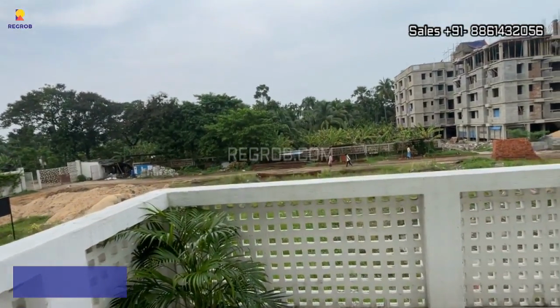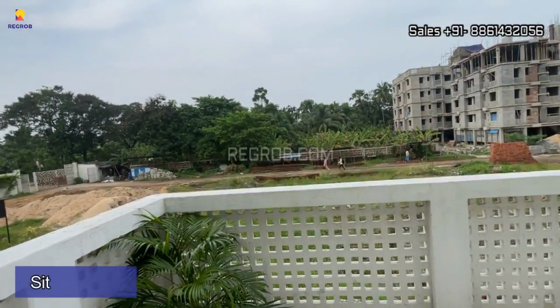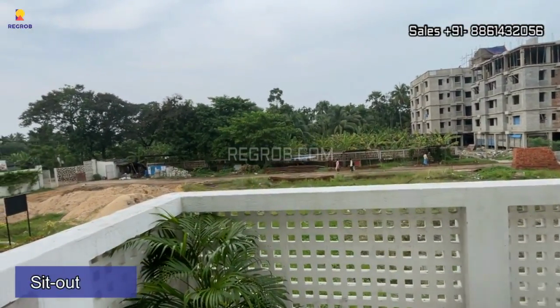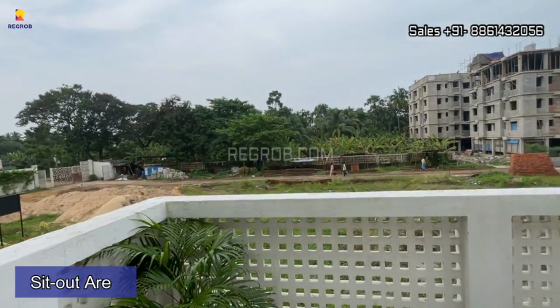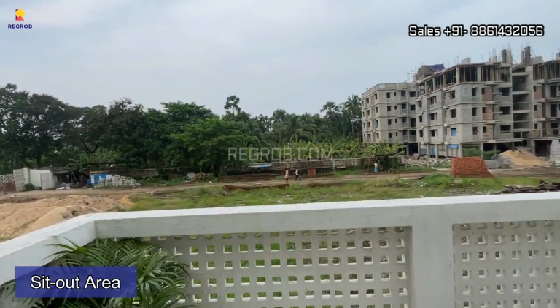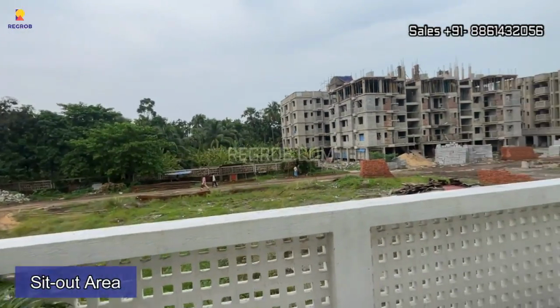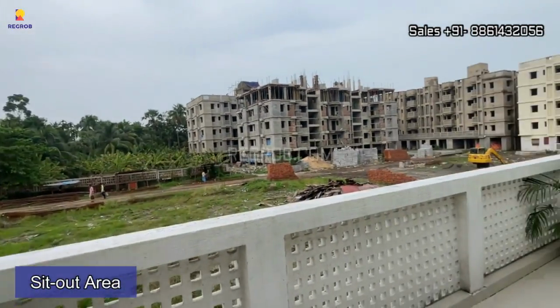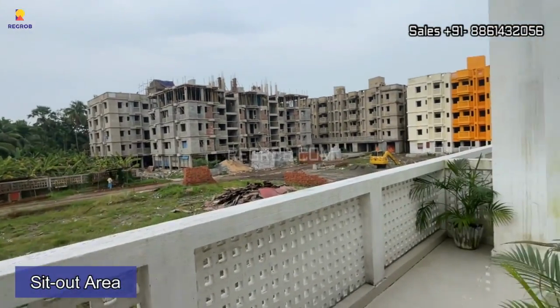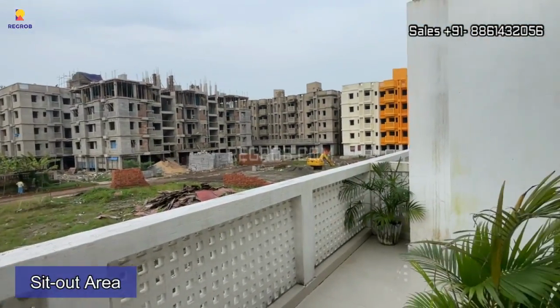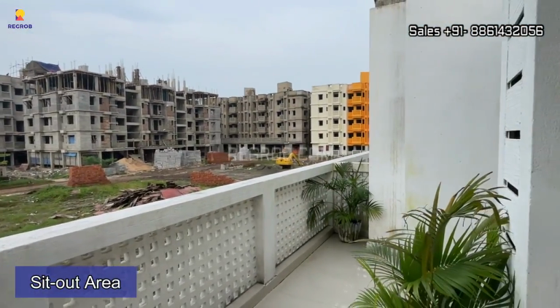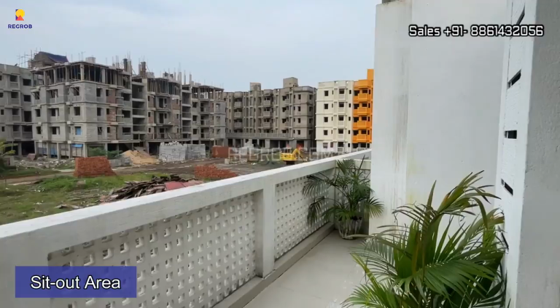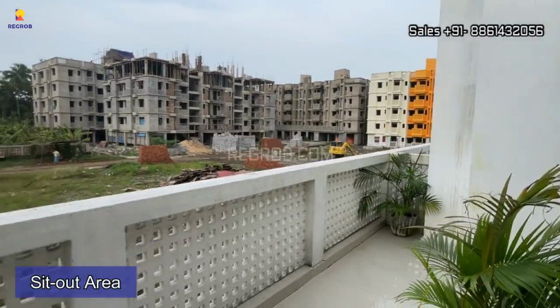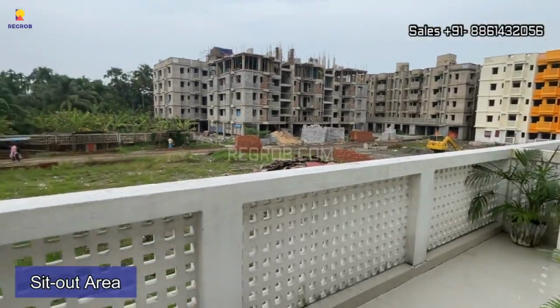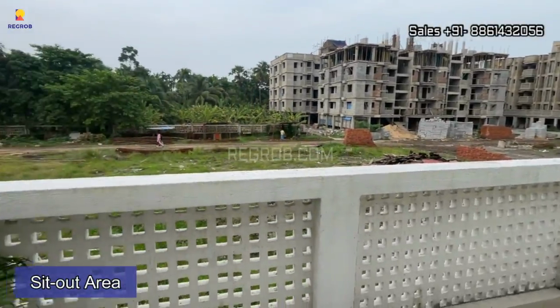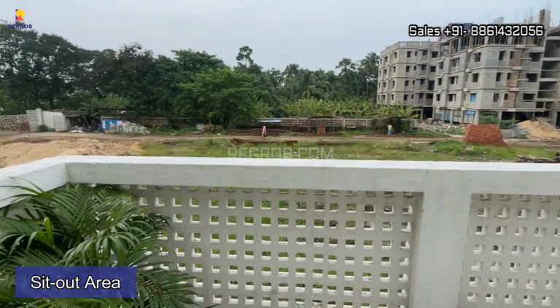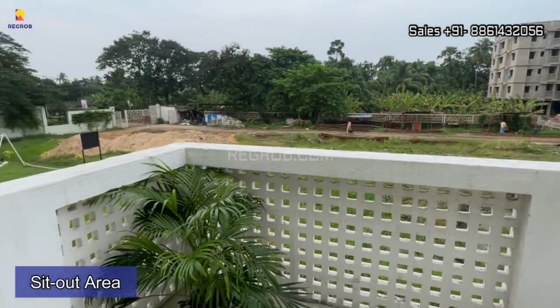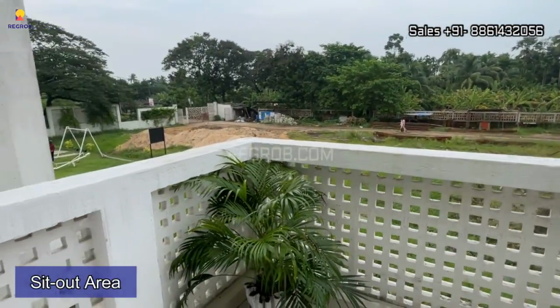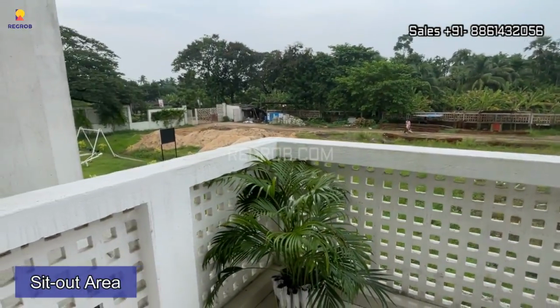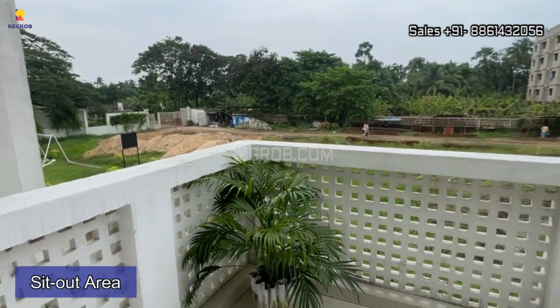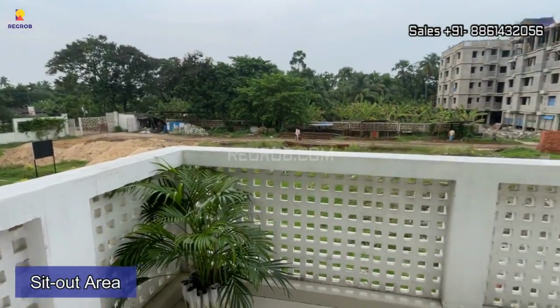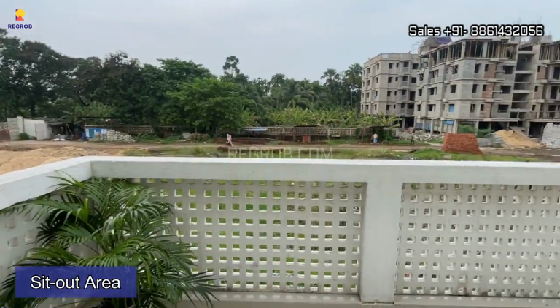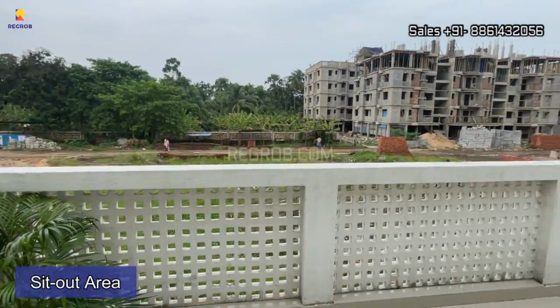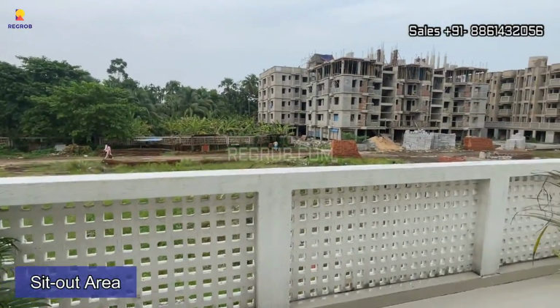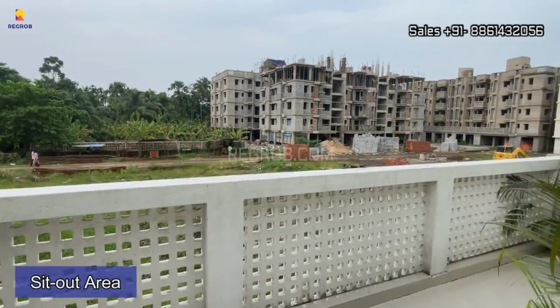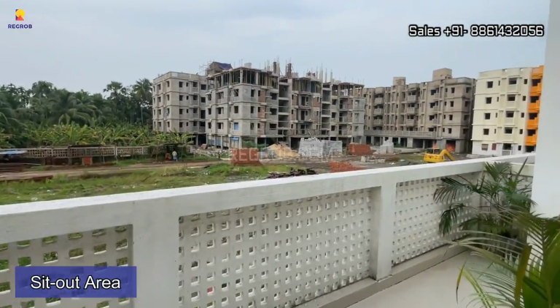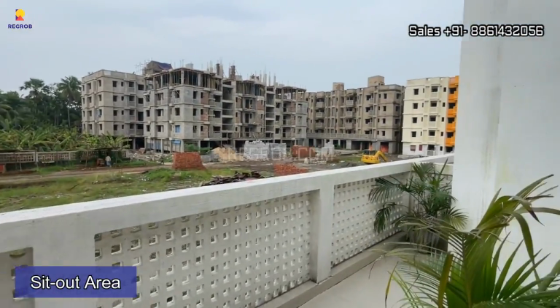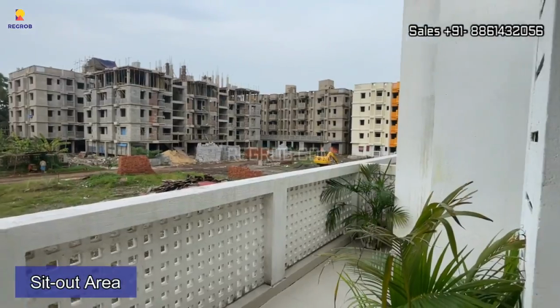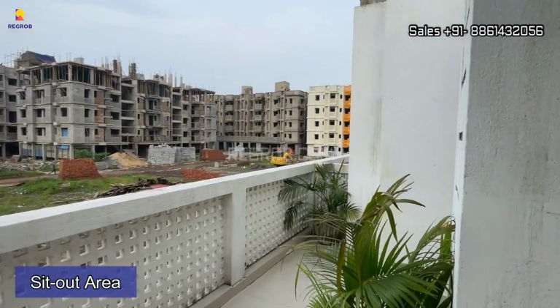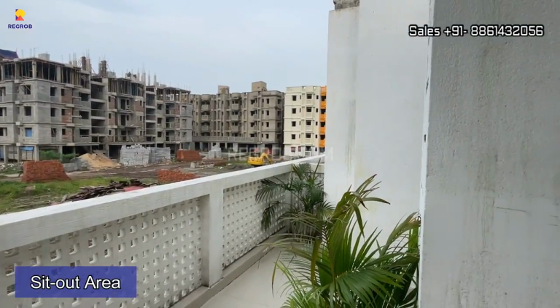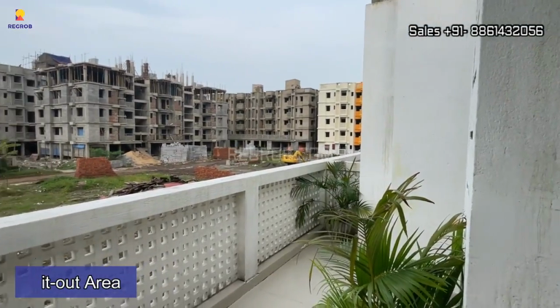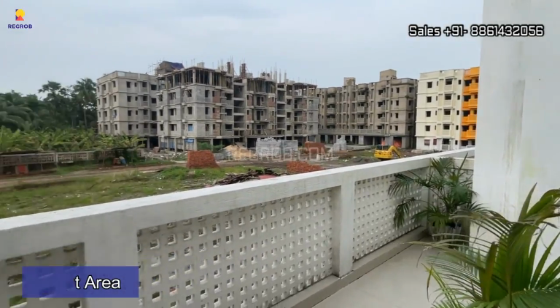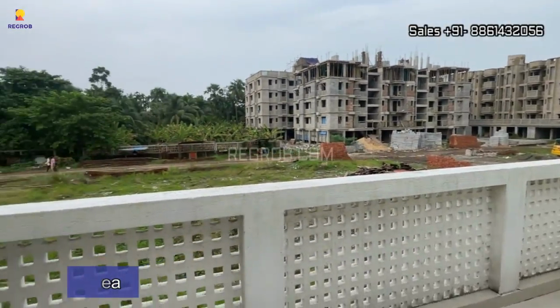Here we have a wide balcony attached to the living and dining area. It's a spacious balcony, as you can see.